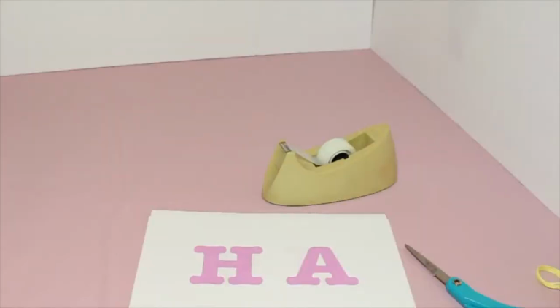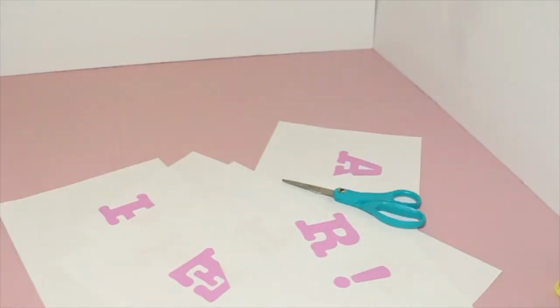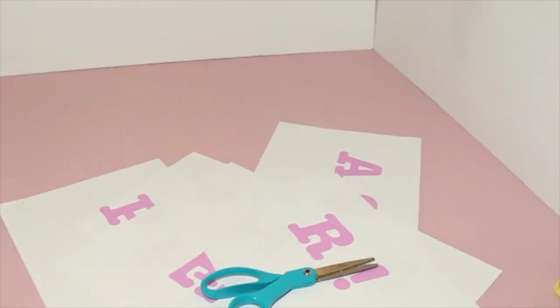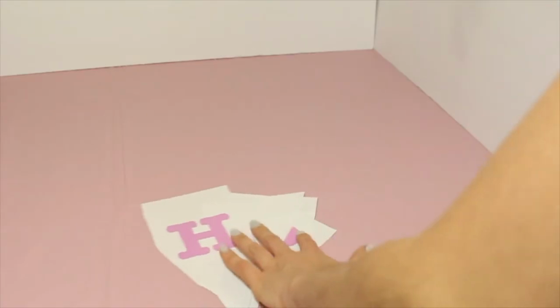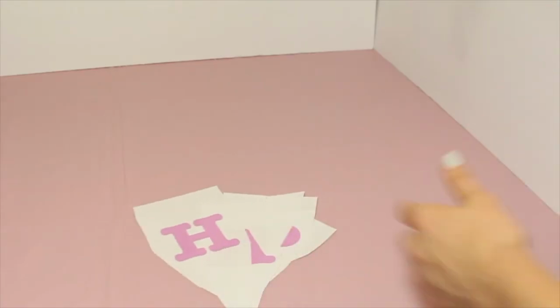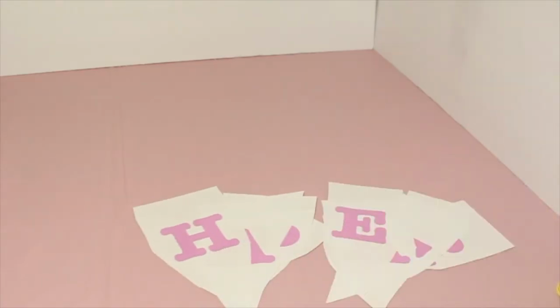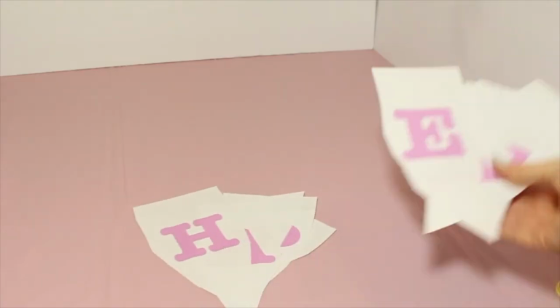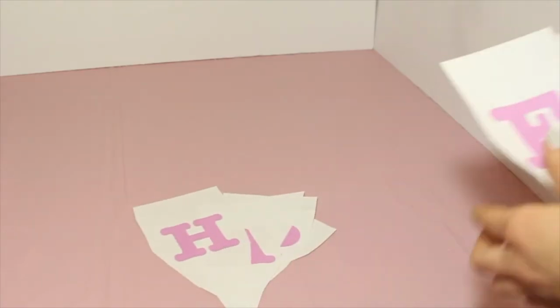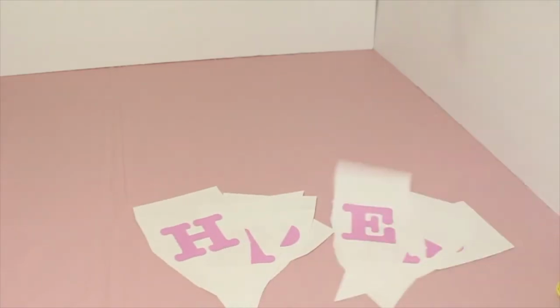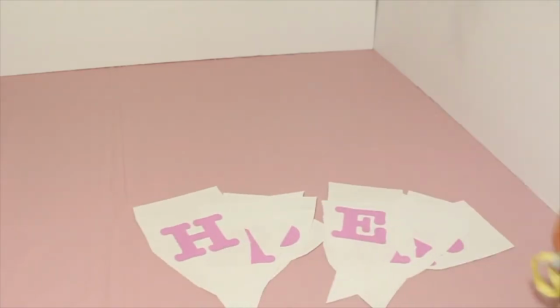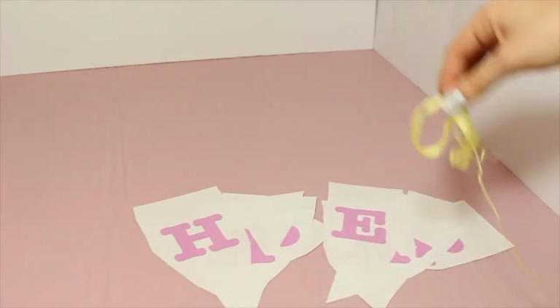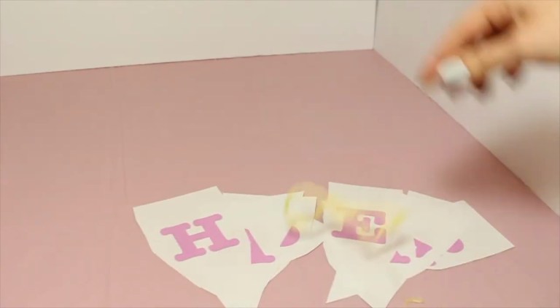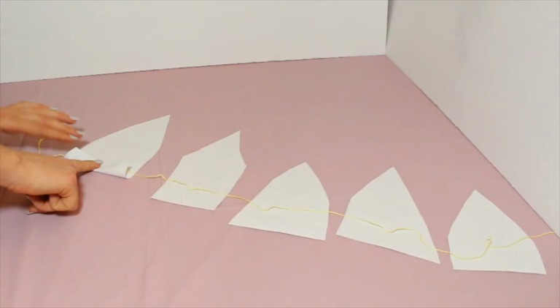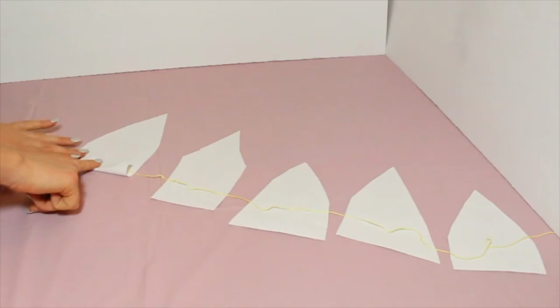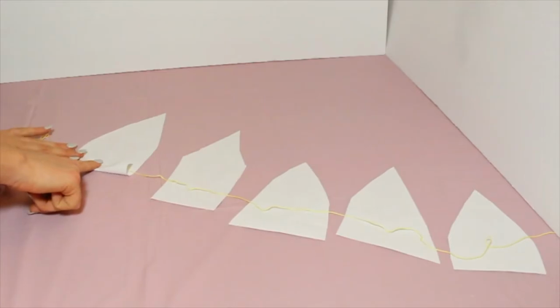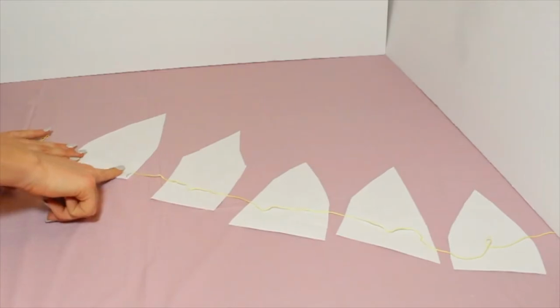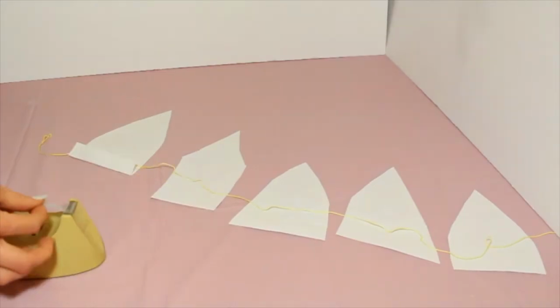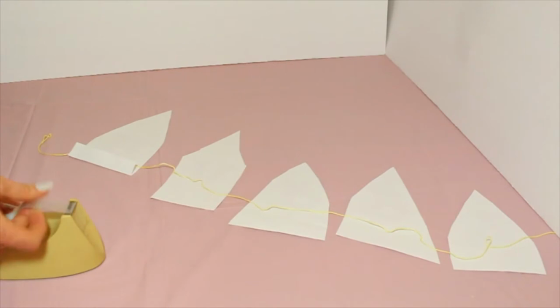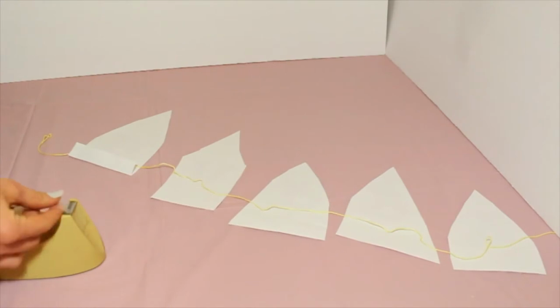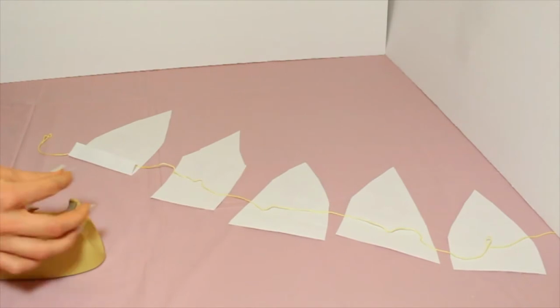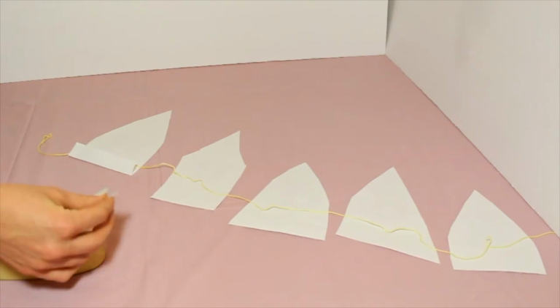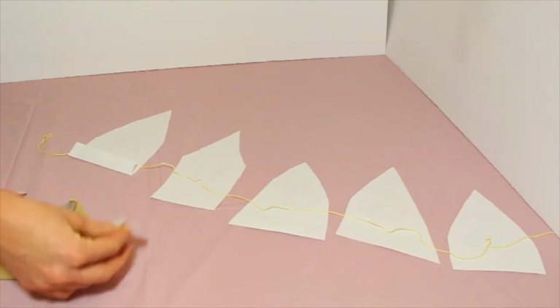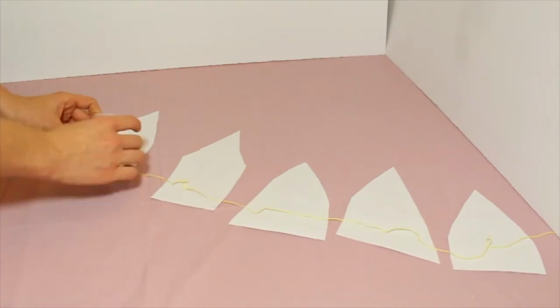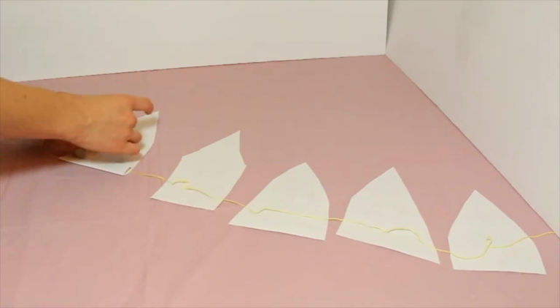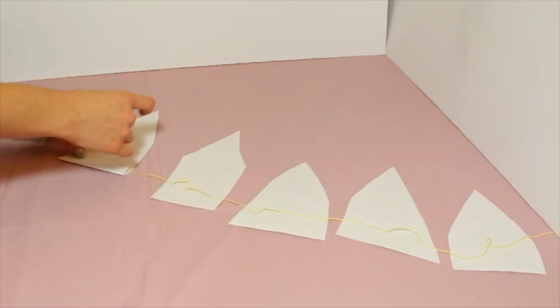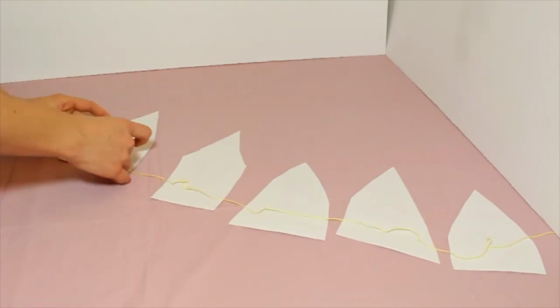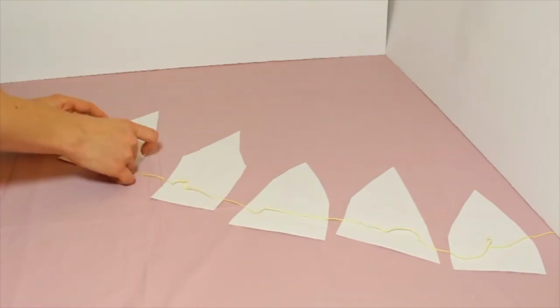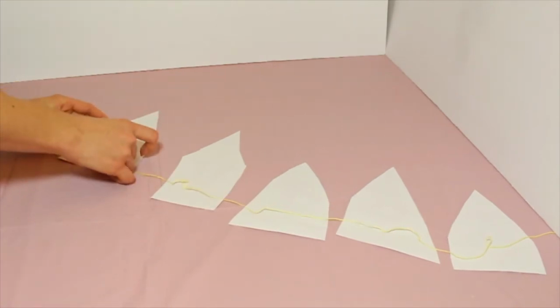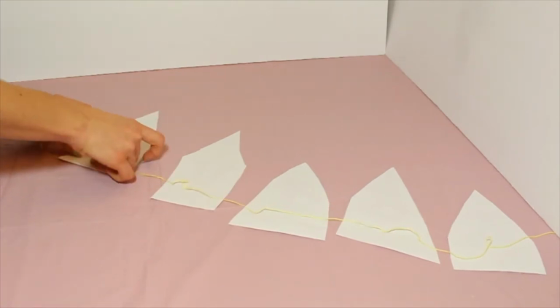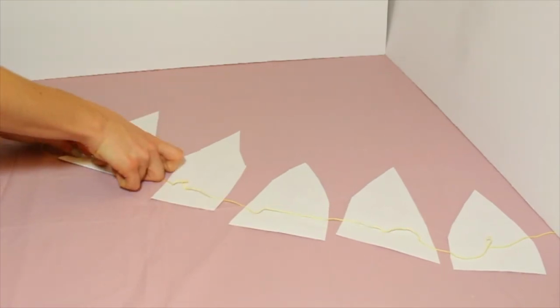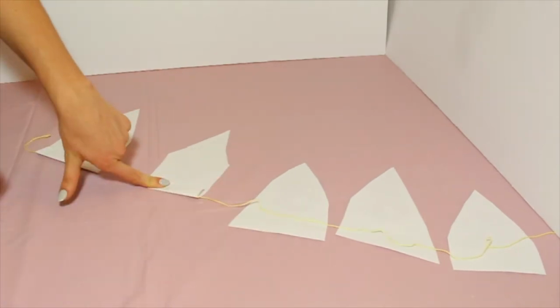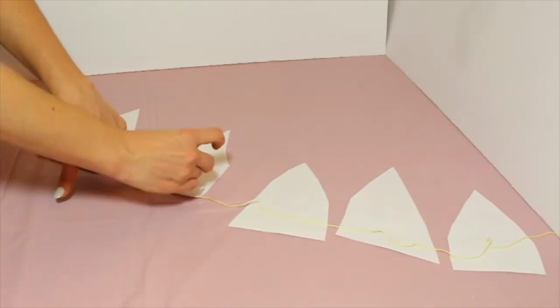So I made this really cool Easter banner by just printing out some letters that spell 'Happy Easter,' then cutting them into flag shapes — but you can make it totally more creative. Then I just taped it onto some string and hung it up.